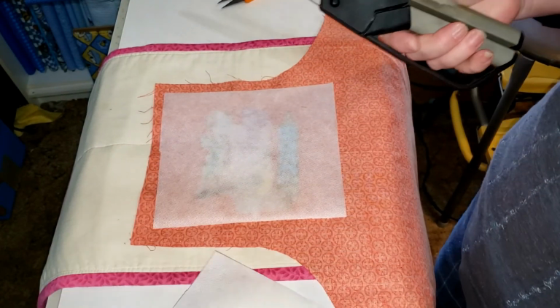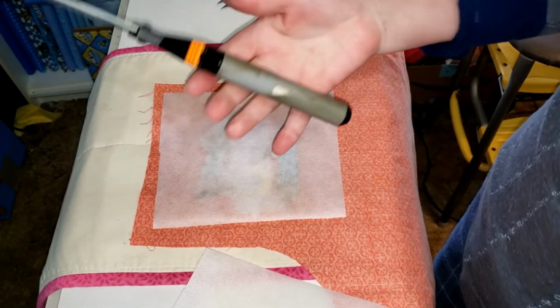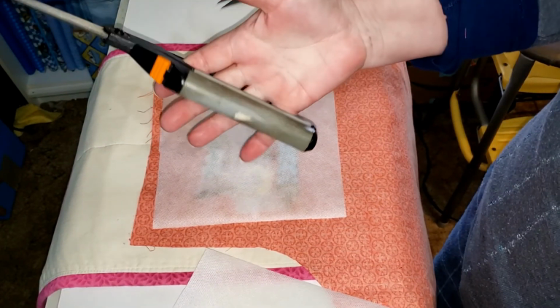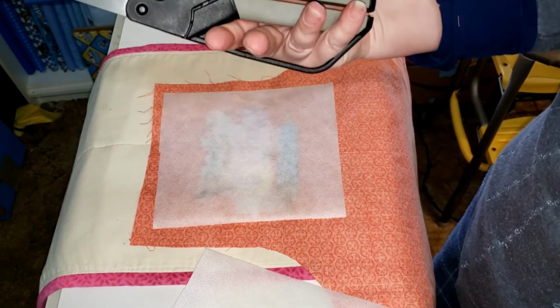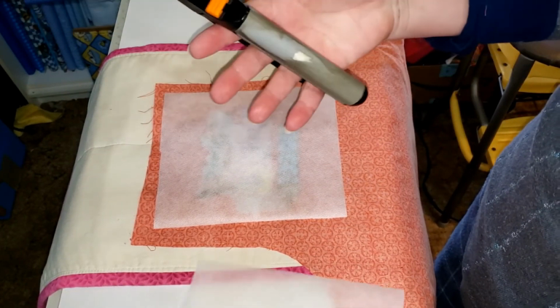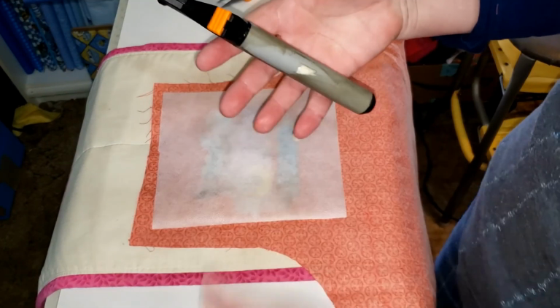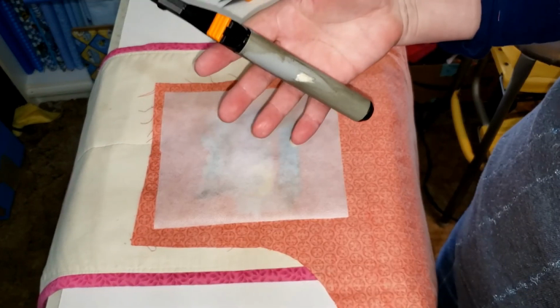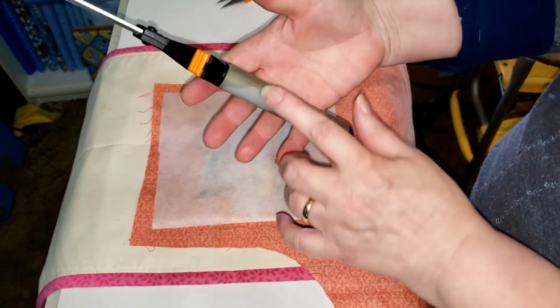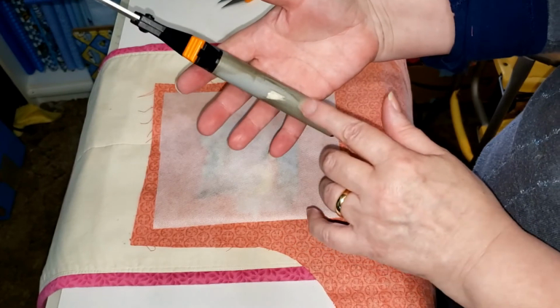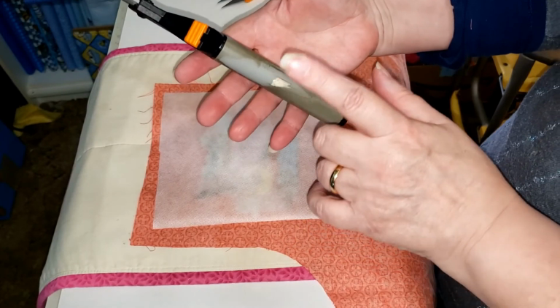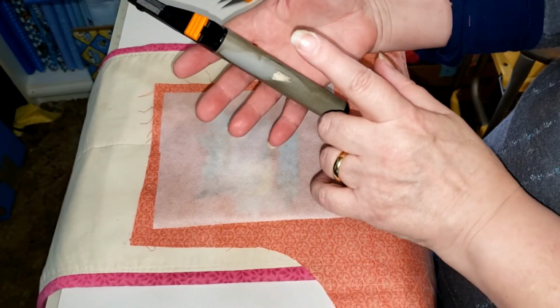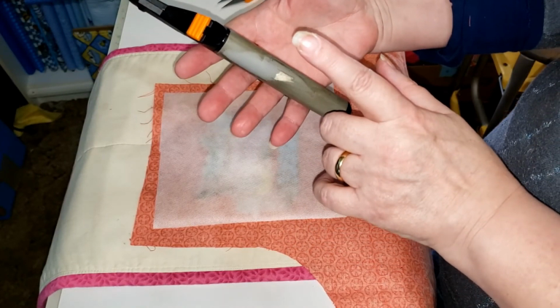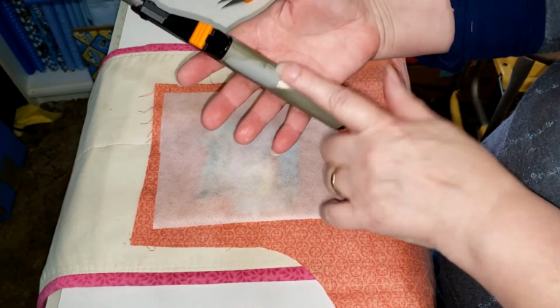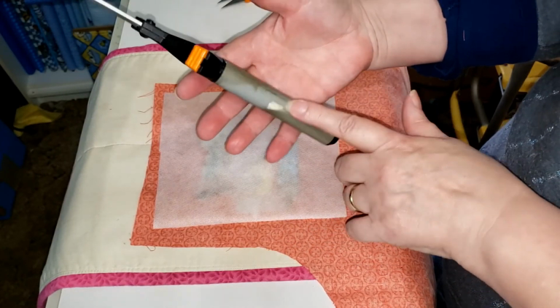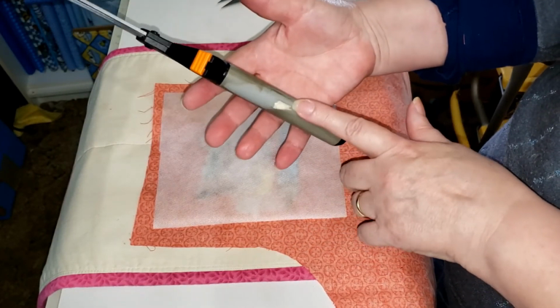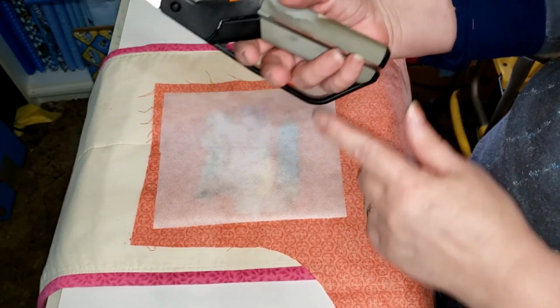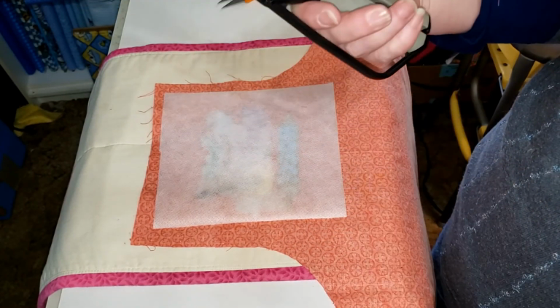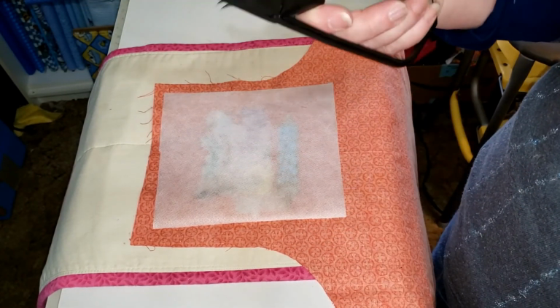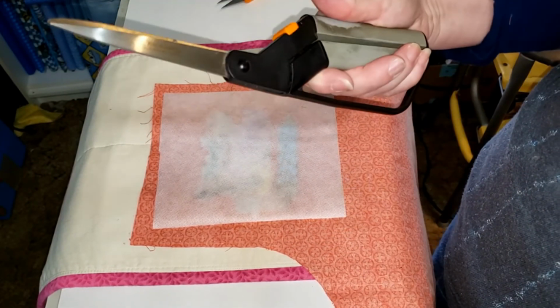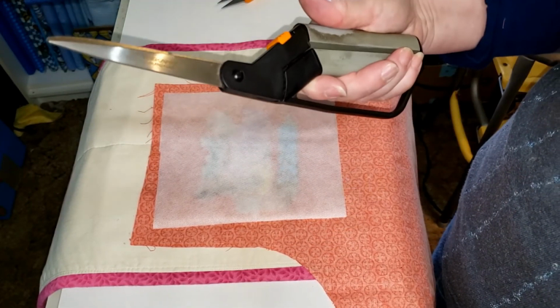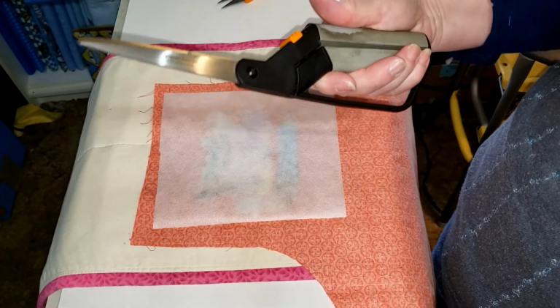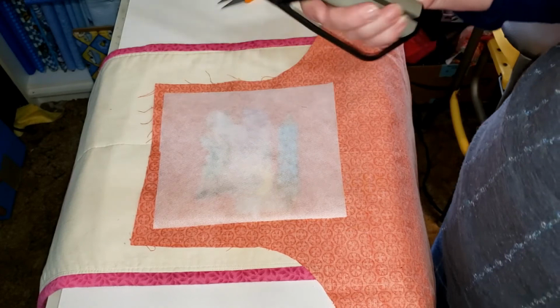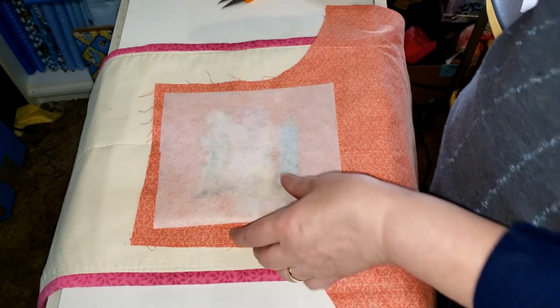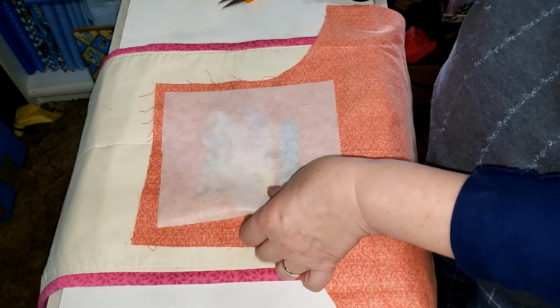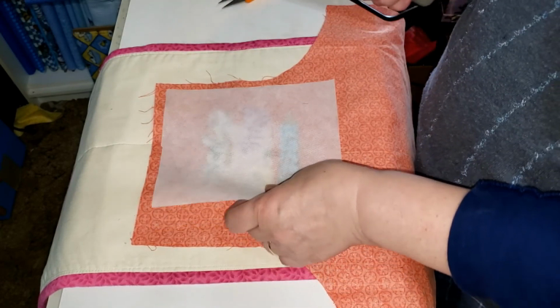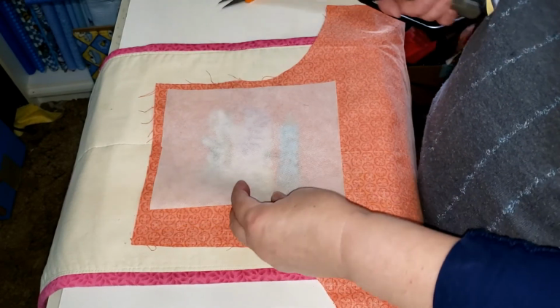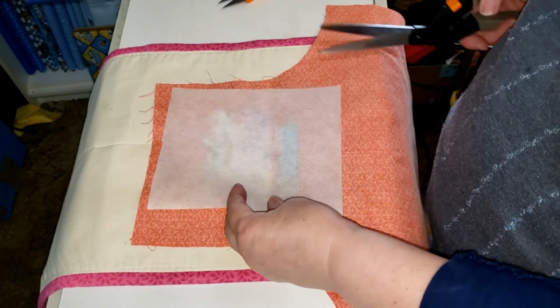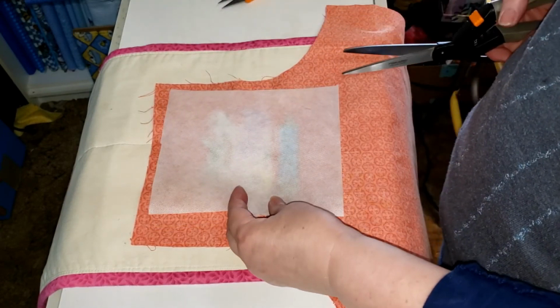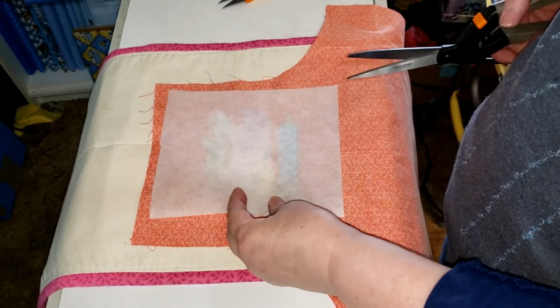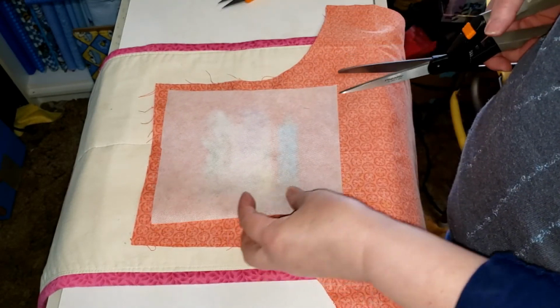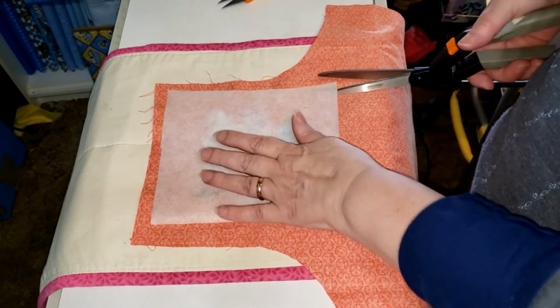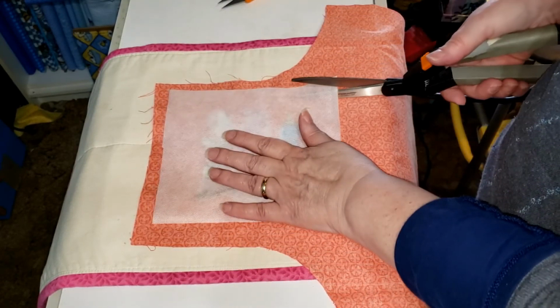There used to be a sticker on these scissors that said 'don't touch' because I caught my son using my fabric scissors to cut paper. Yes, my sons have been the death of me.